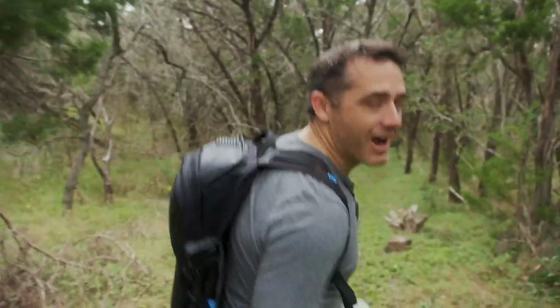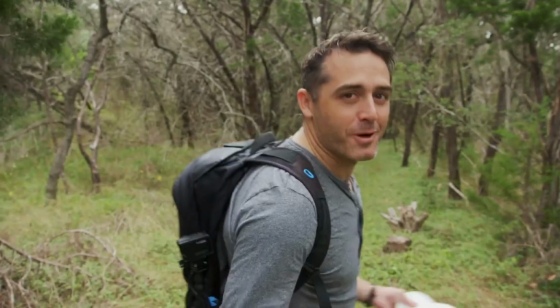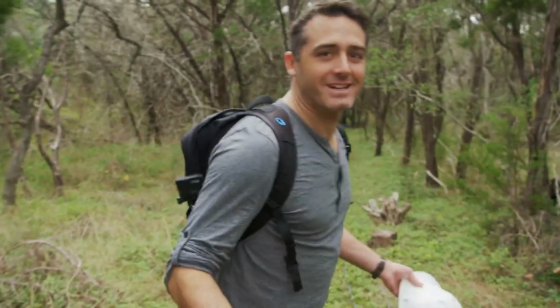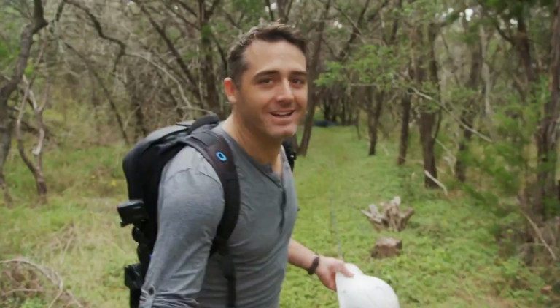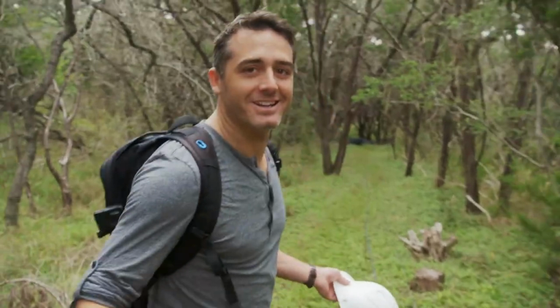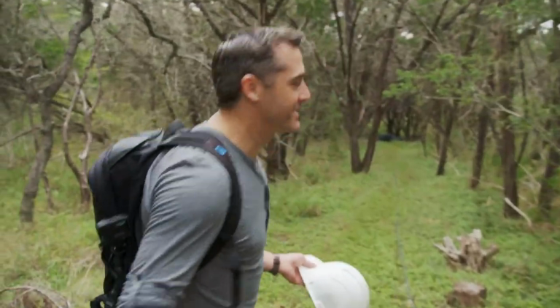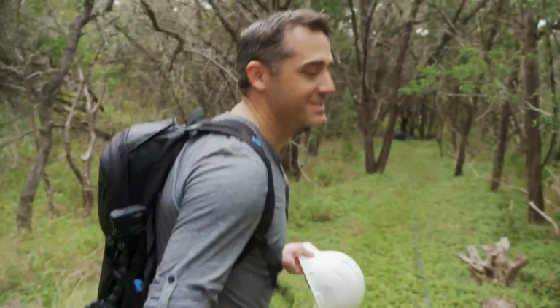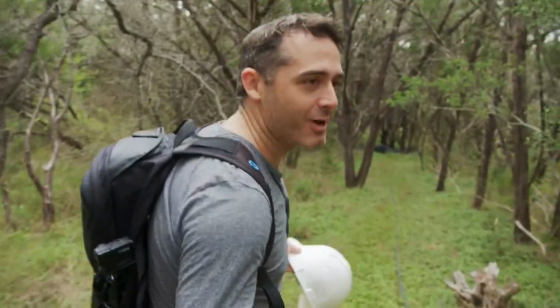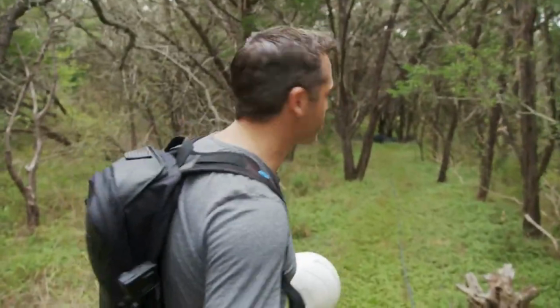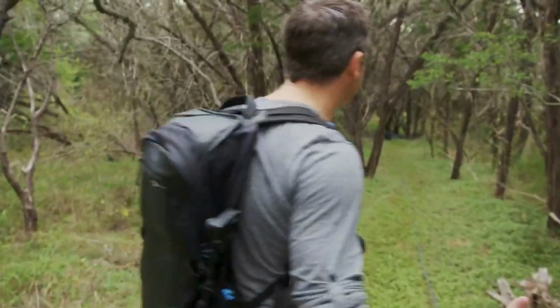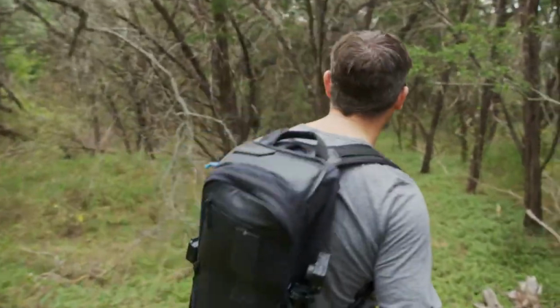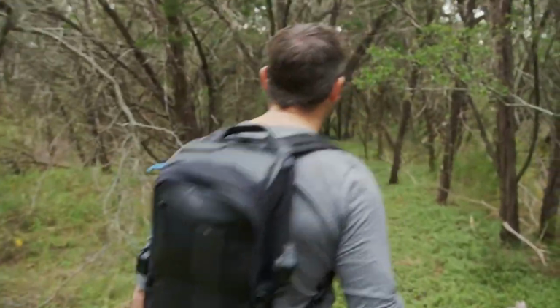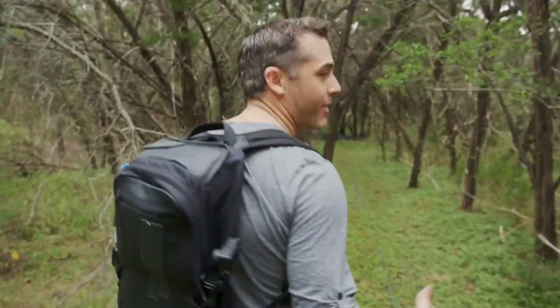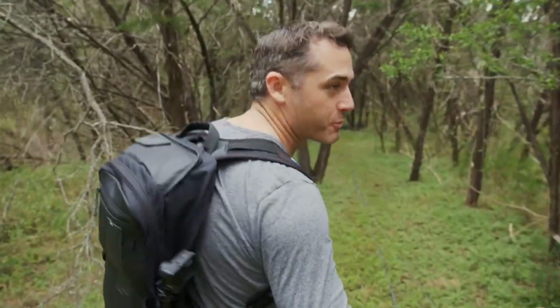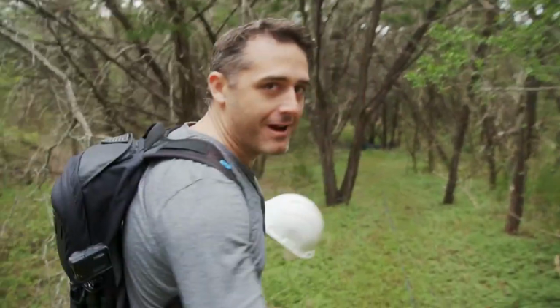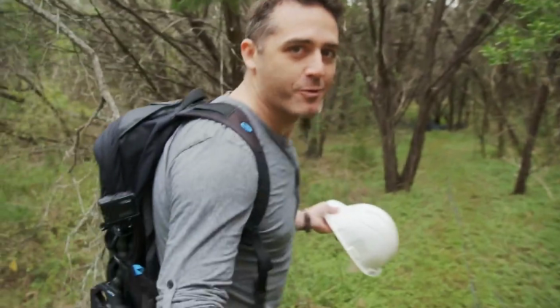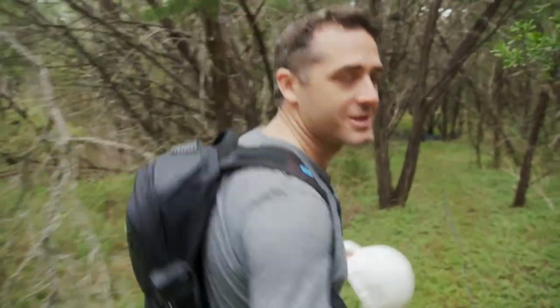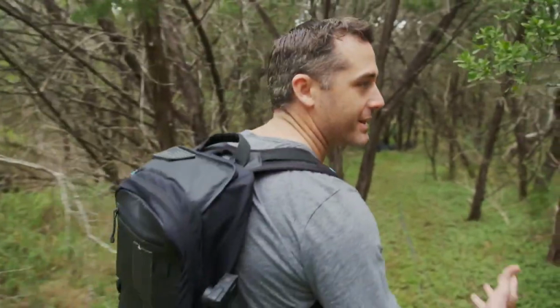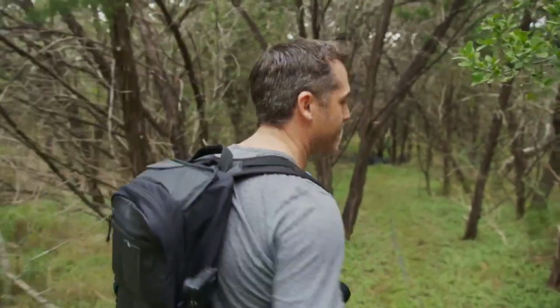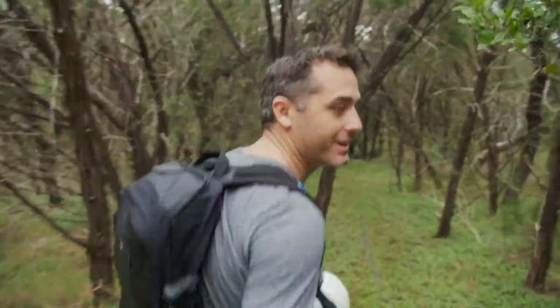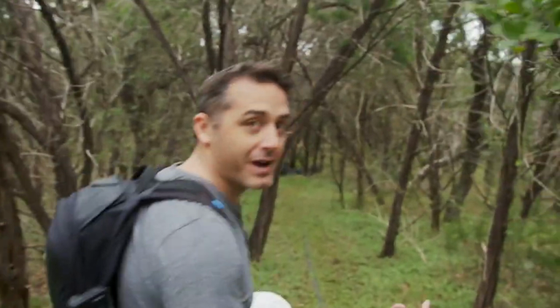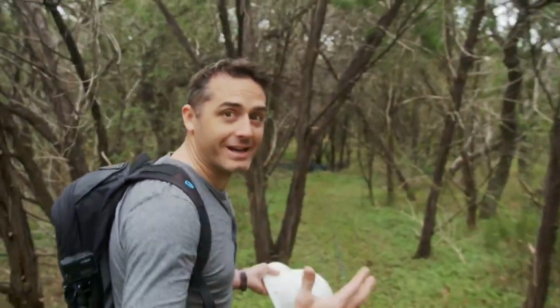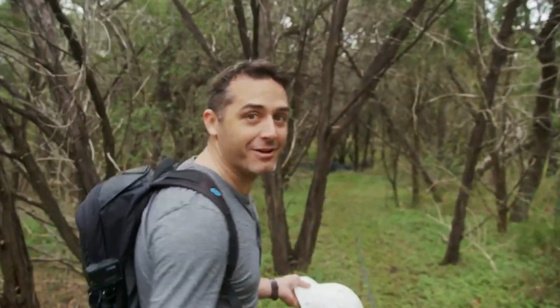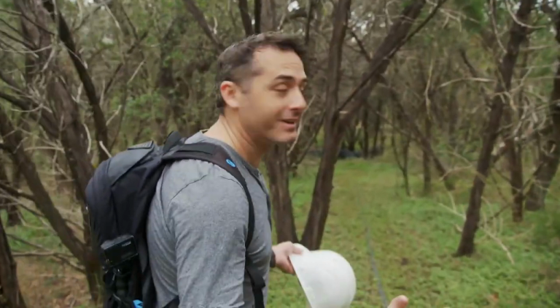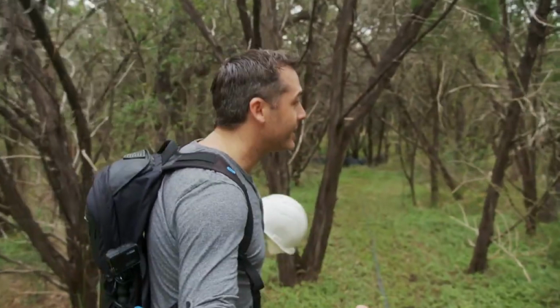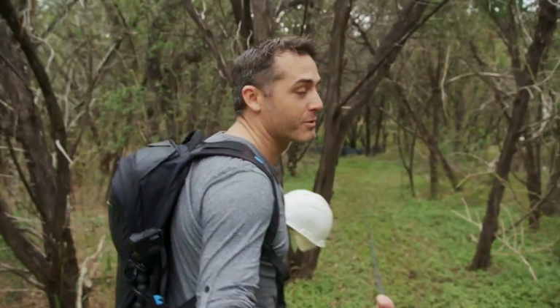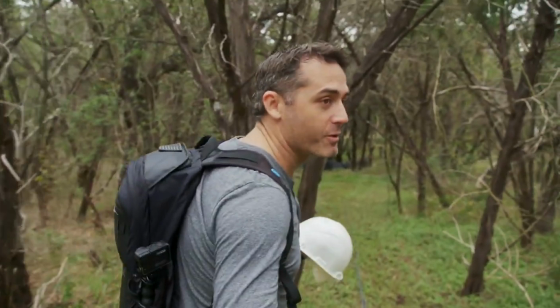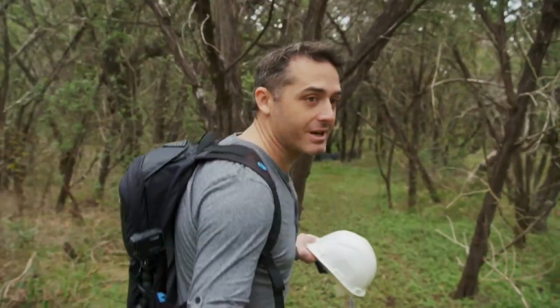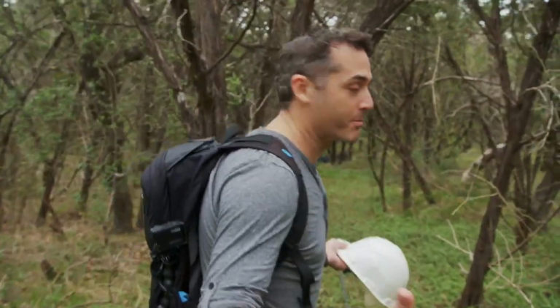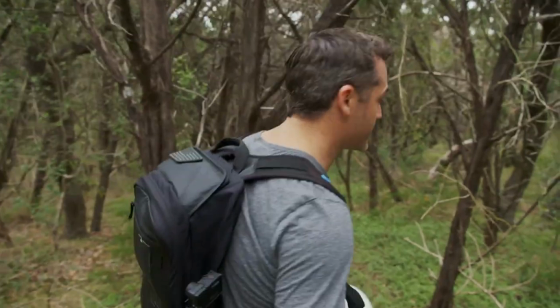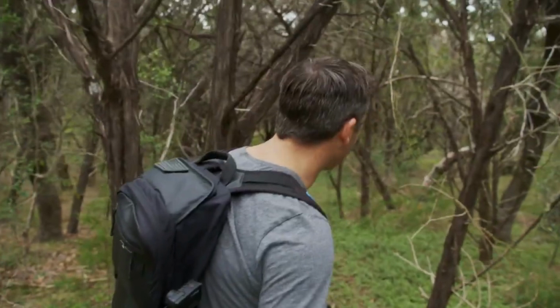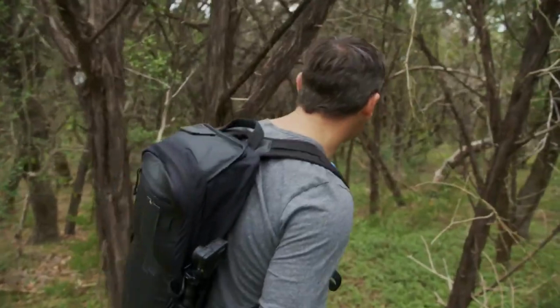I grew up as a kid in Dallas on the outskirts of the city, and I used to walk around in forests just like this. The idea of finding a cave in one of the forests I grew up in is just awesome.